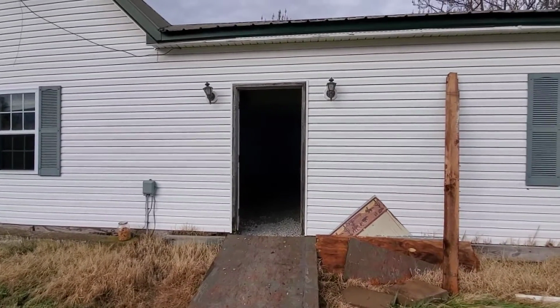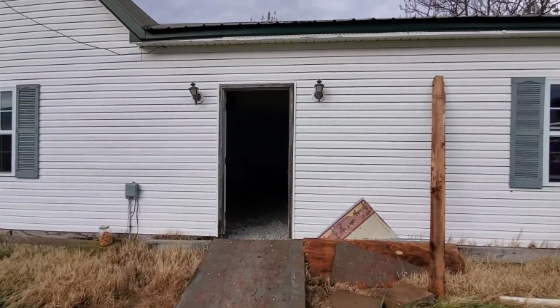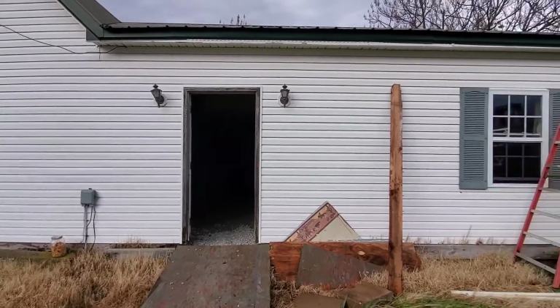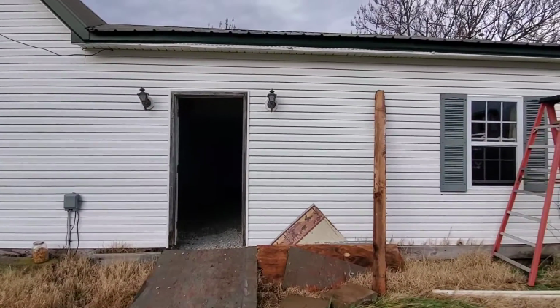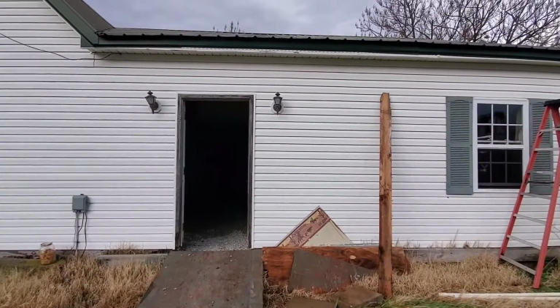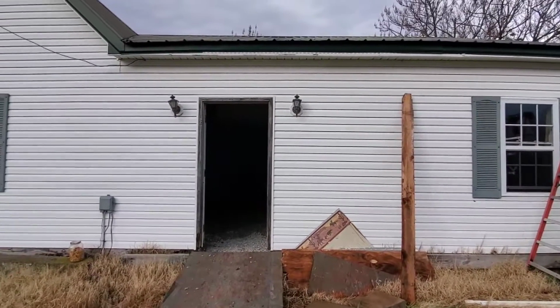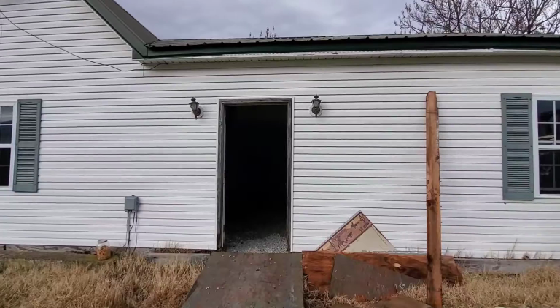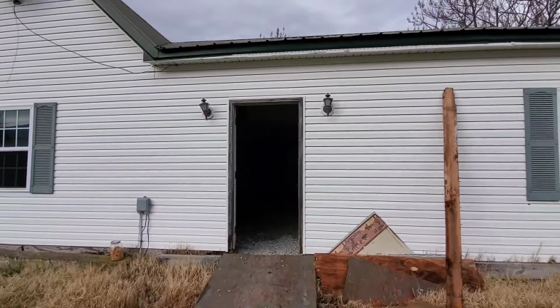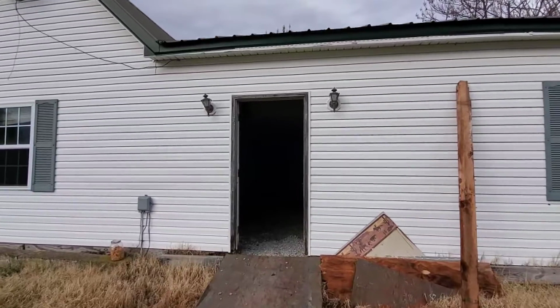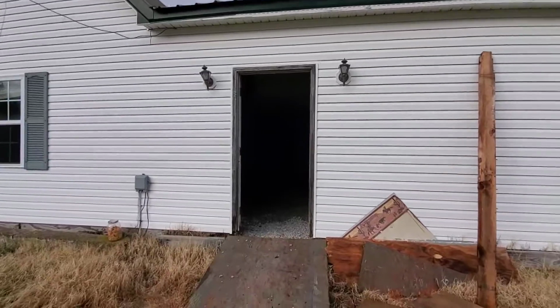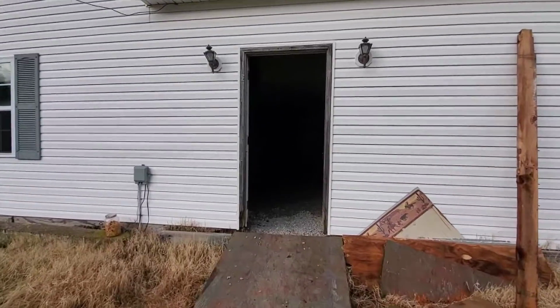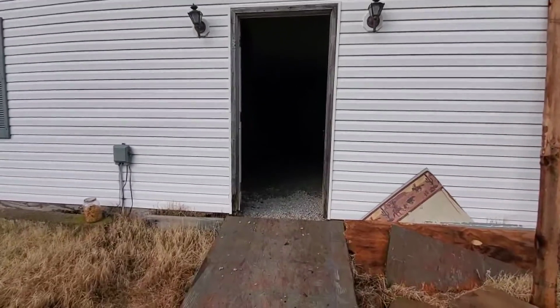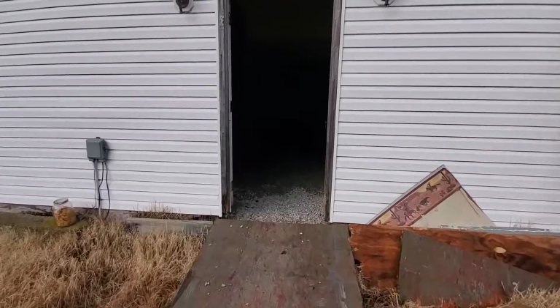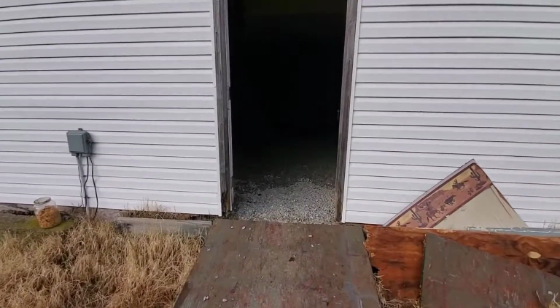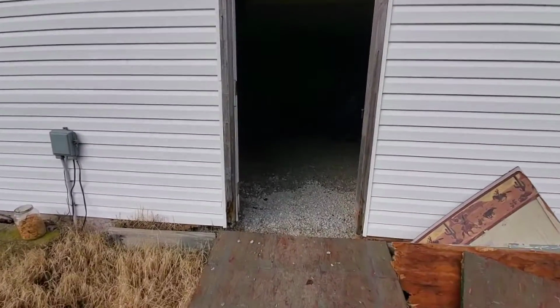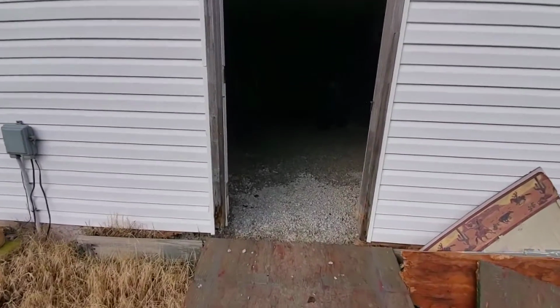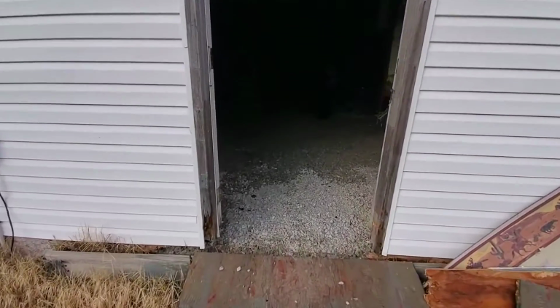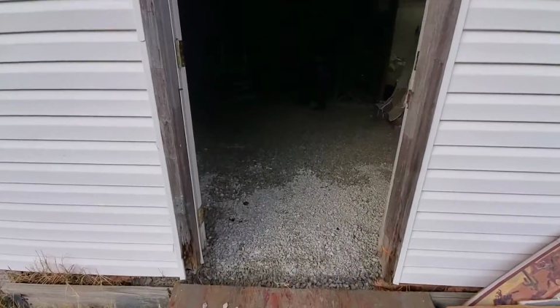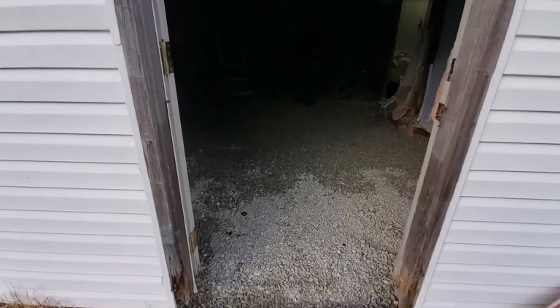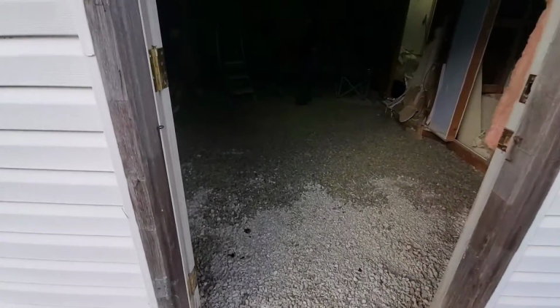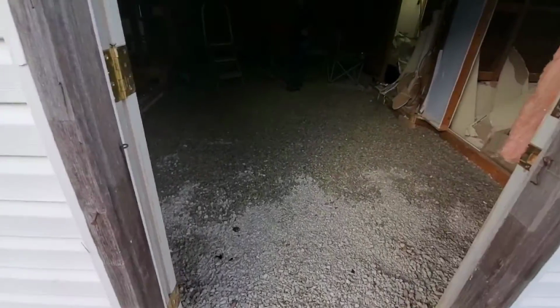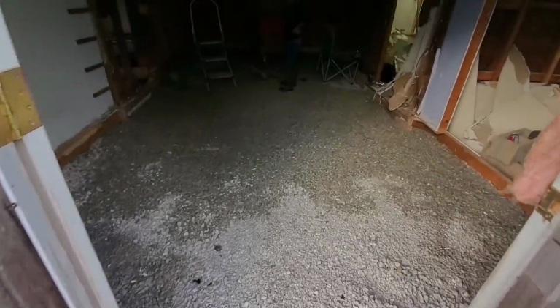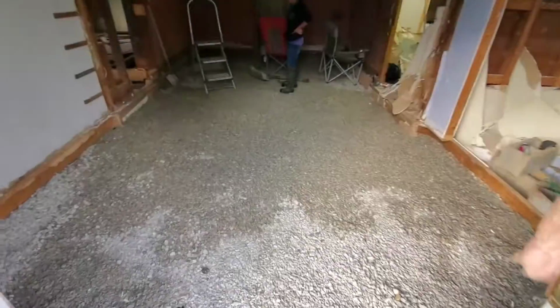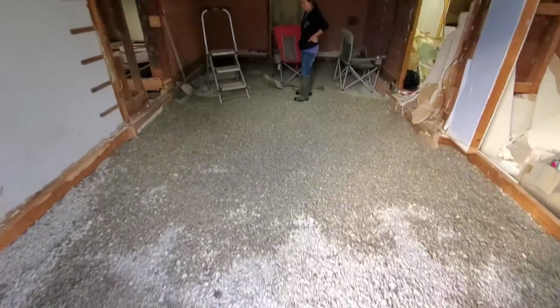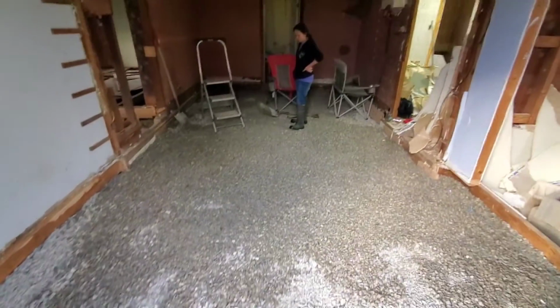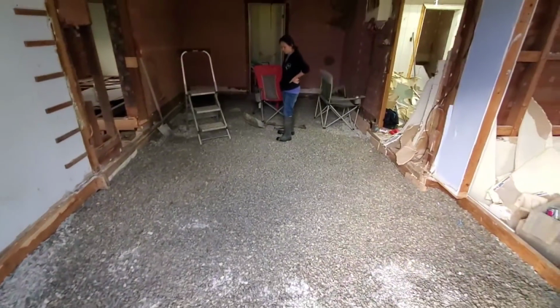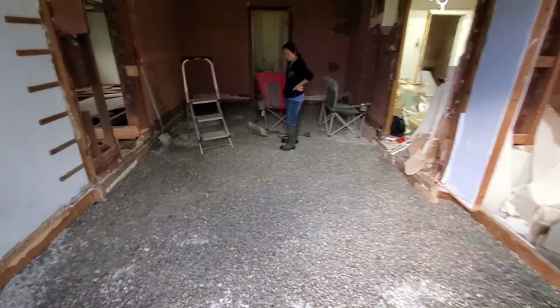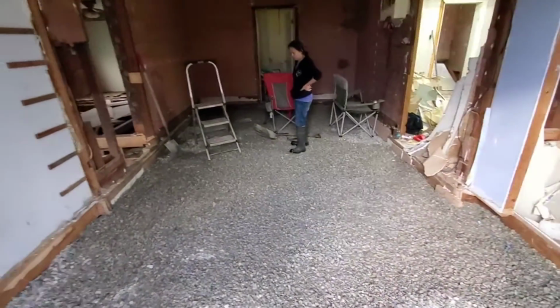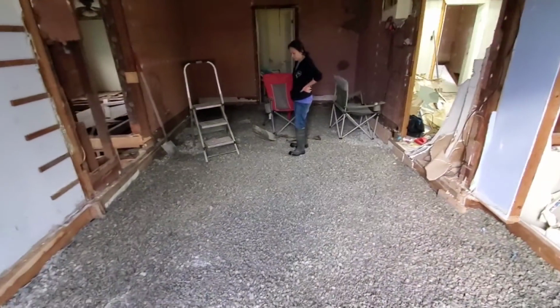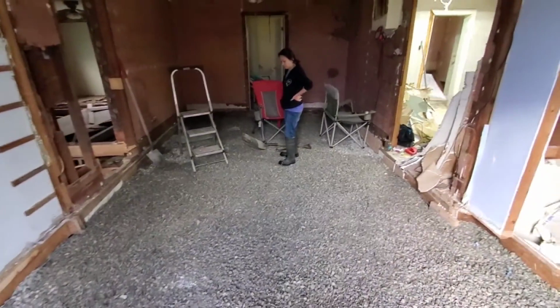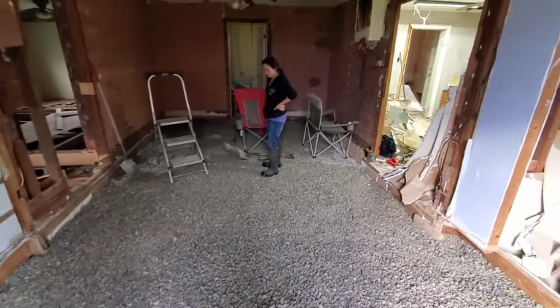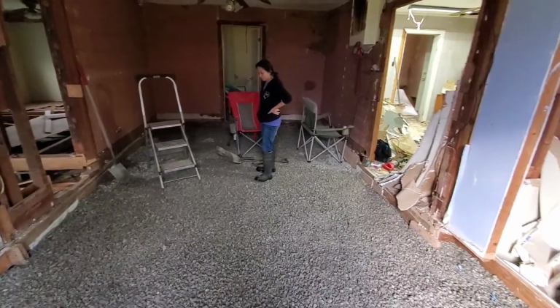We're going to cut this wall out there and there'll be a big garage door. This room here we filled up with chat.